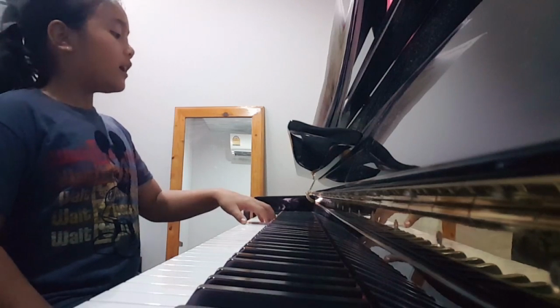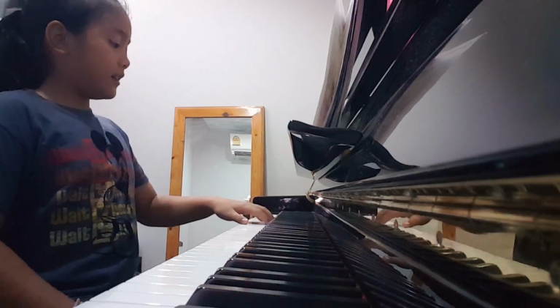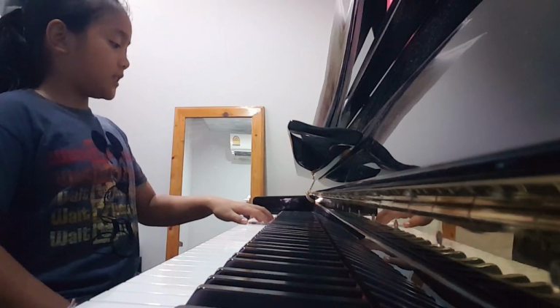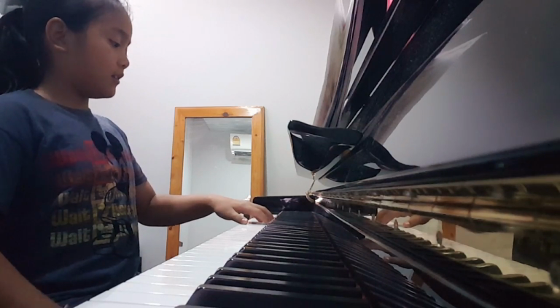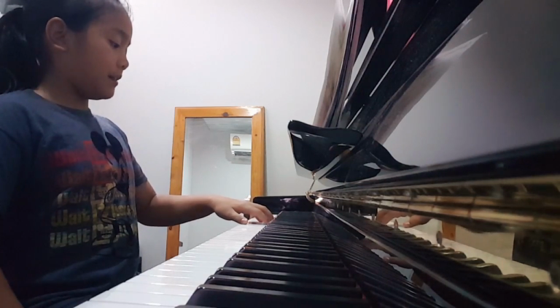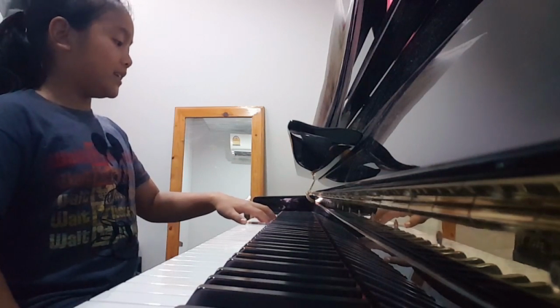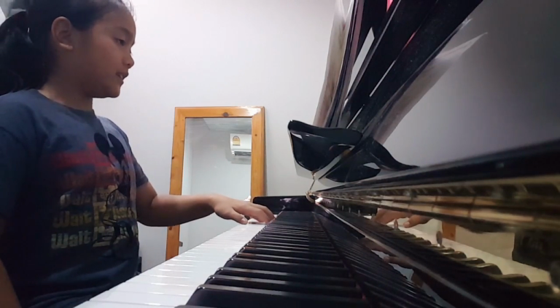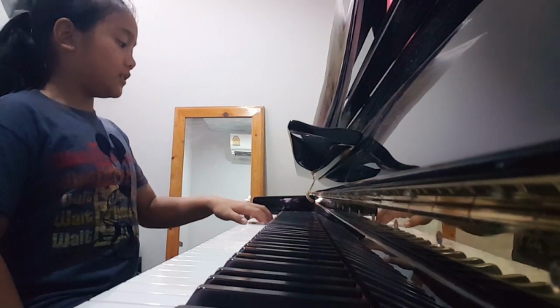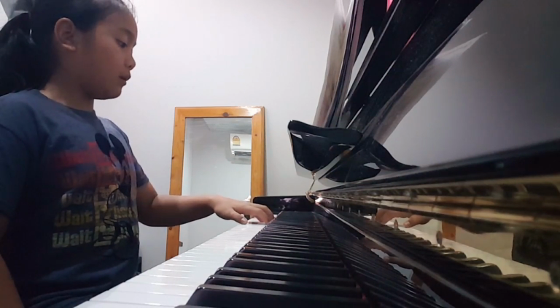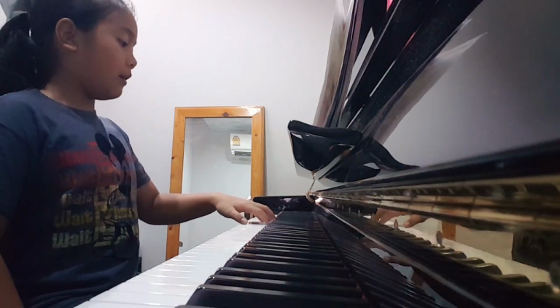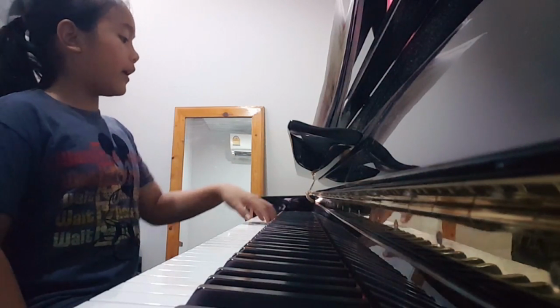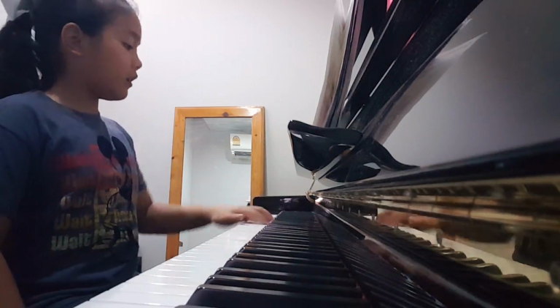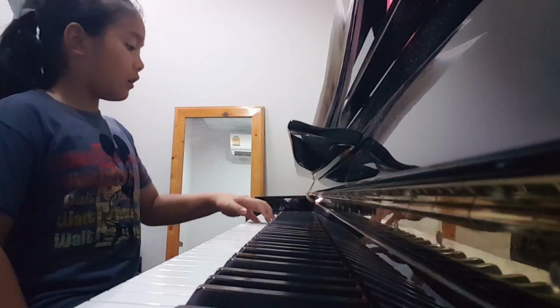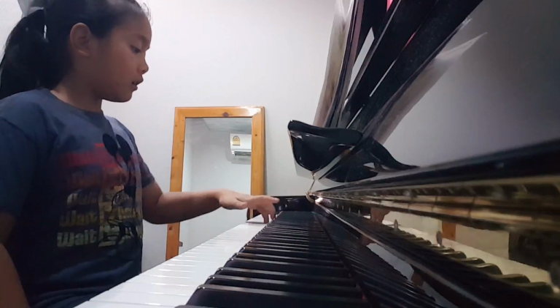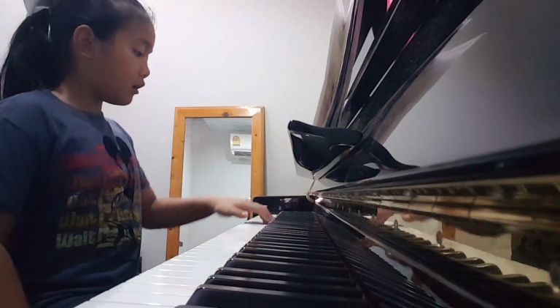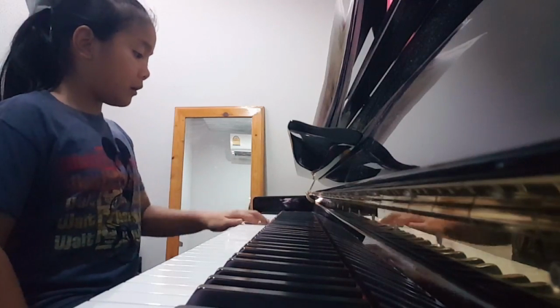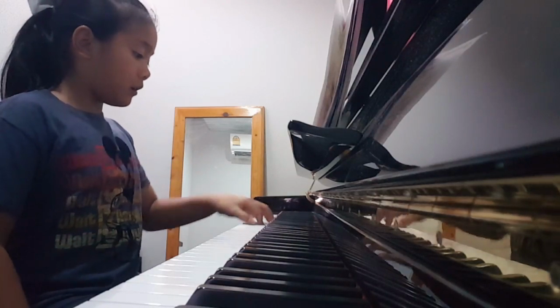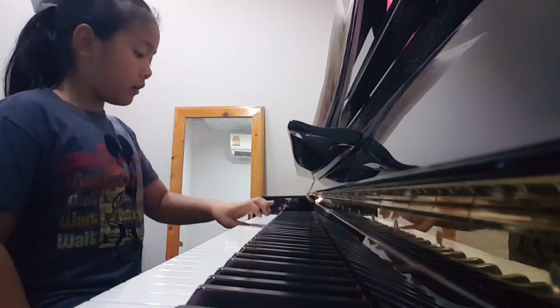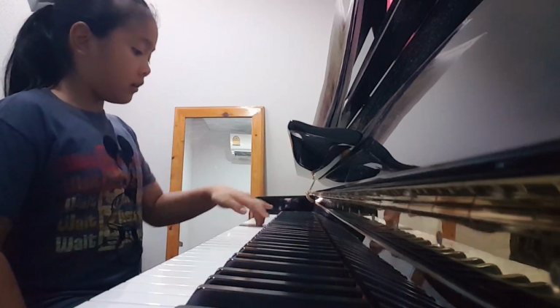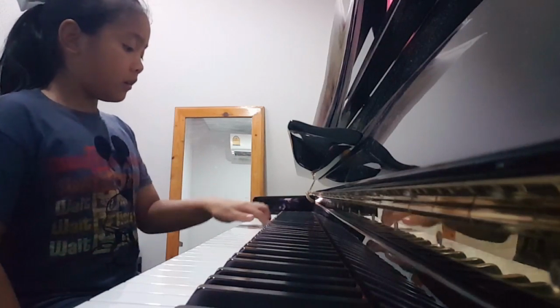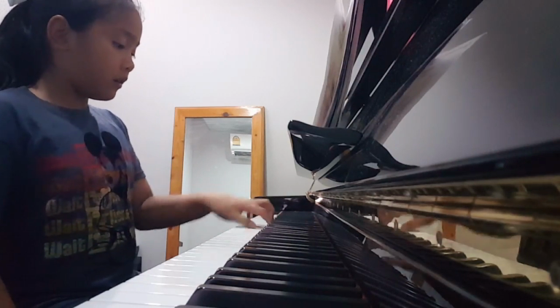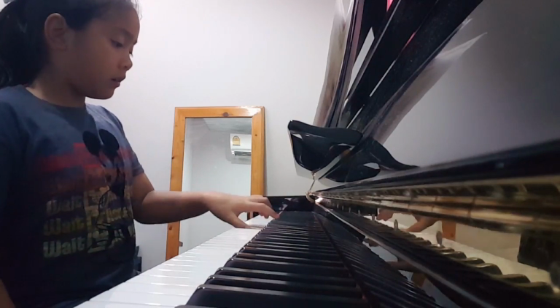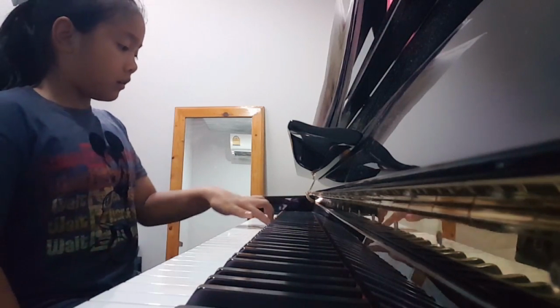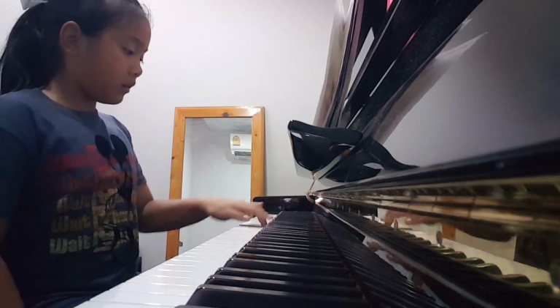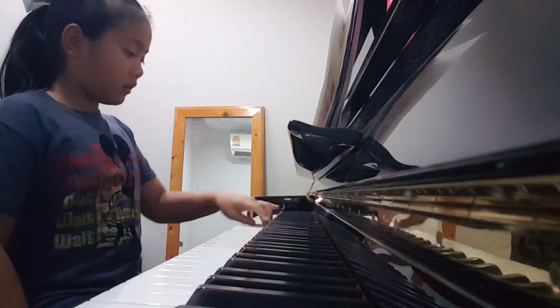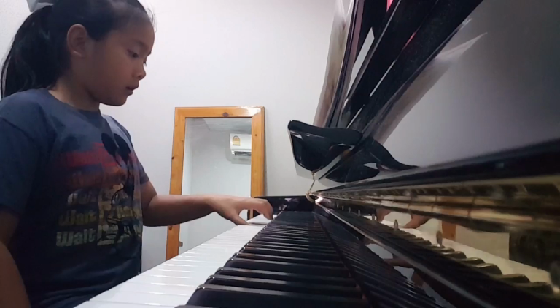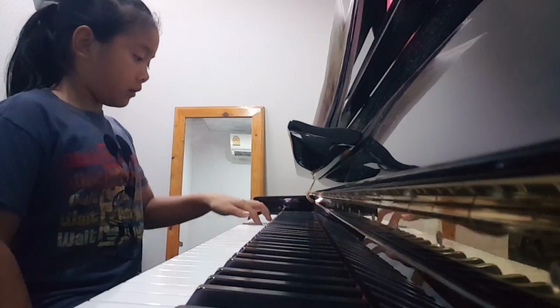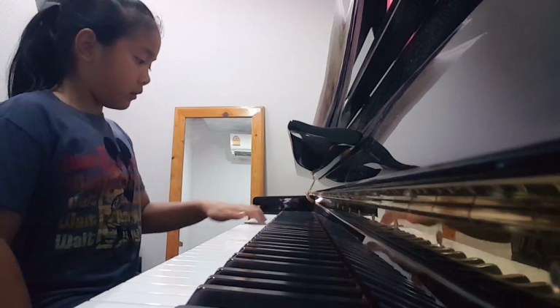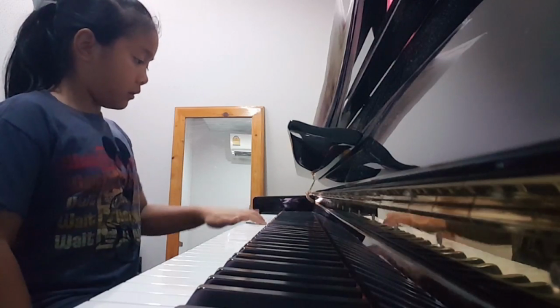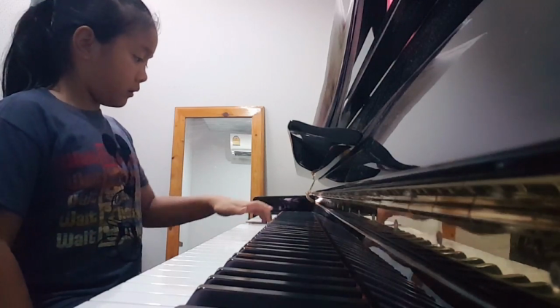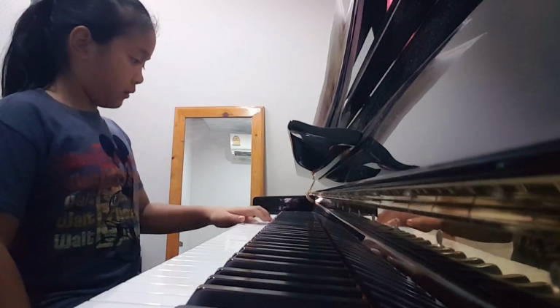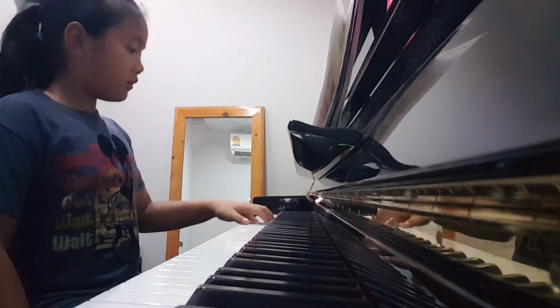Left hand. 1, 2, 3, 4, 1, 2, 3, 4, 1, 2, 3, 4, 5, 6, 8, 9, 10.